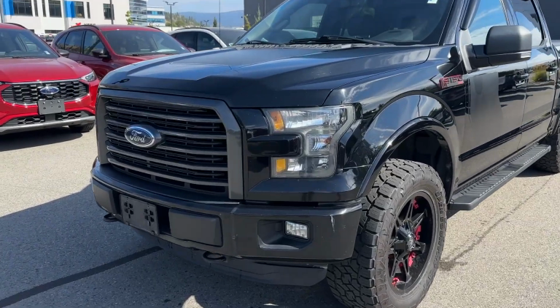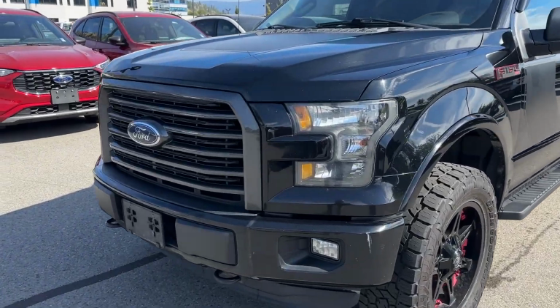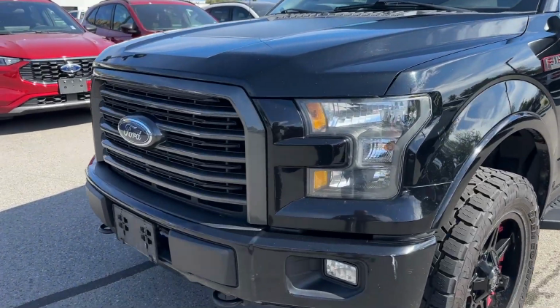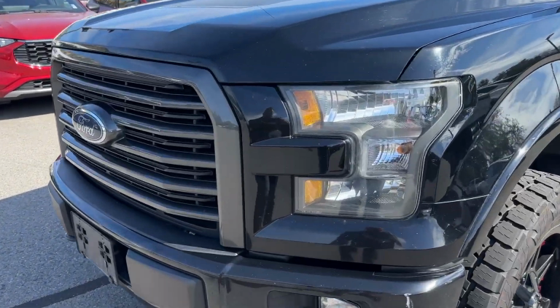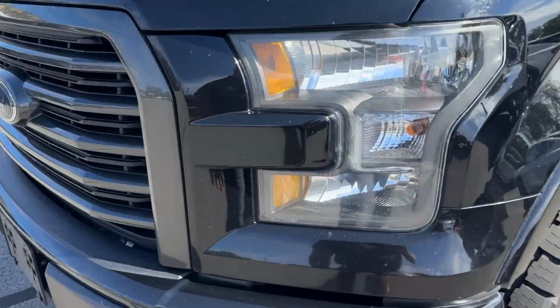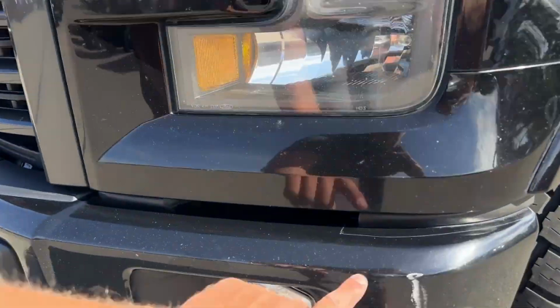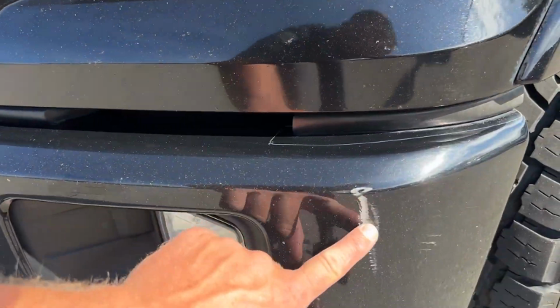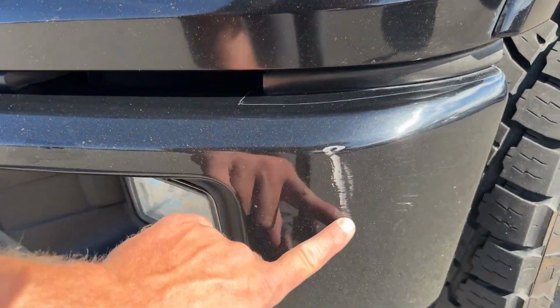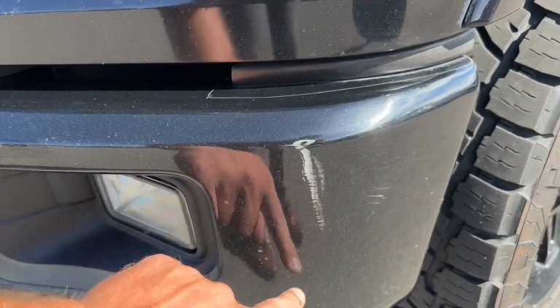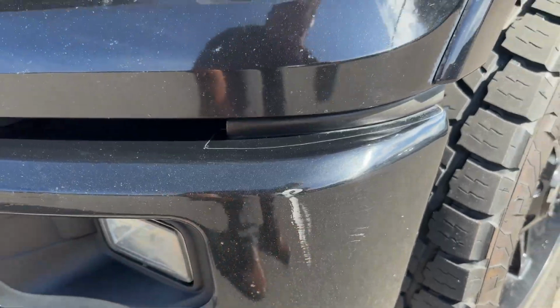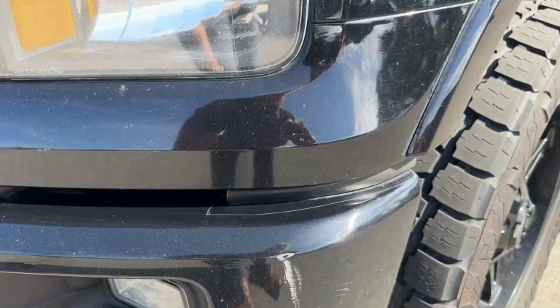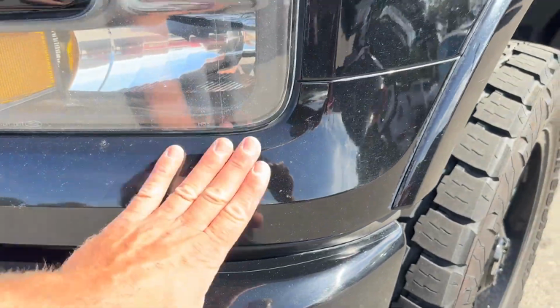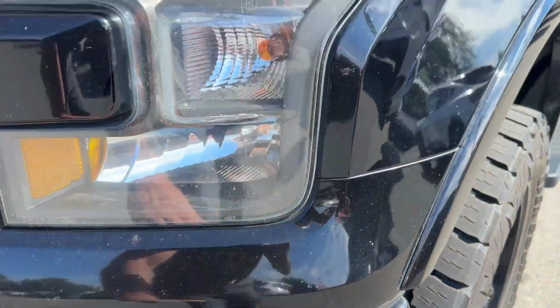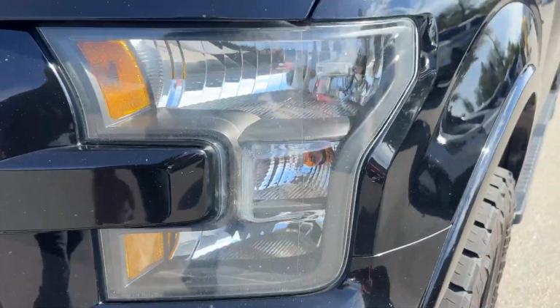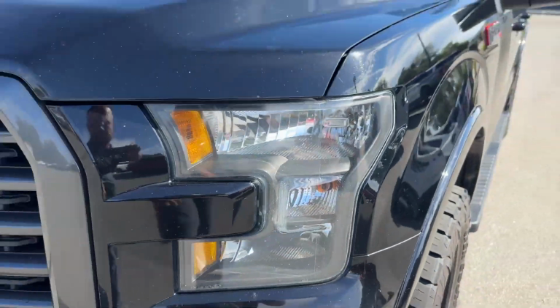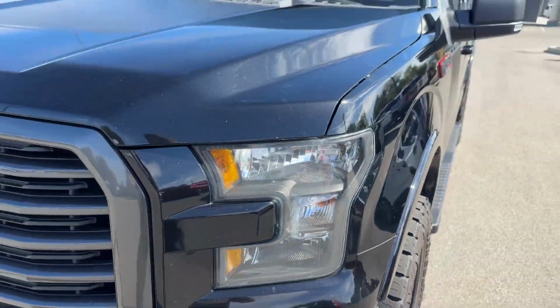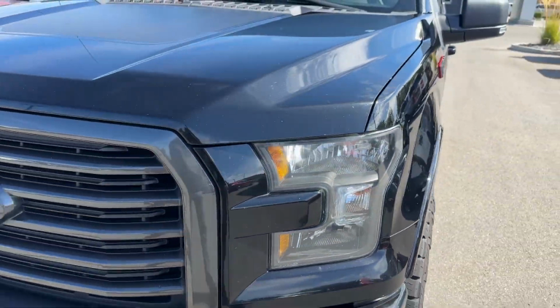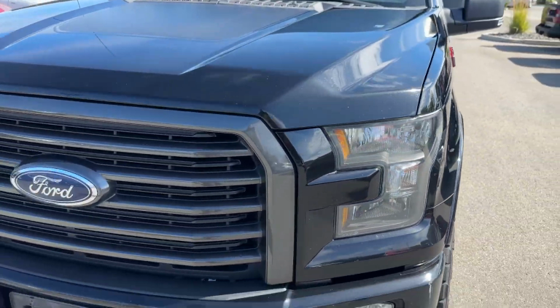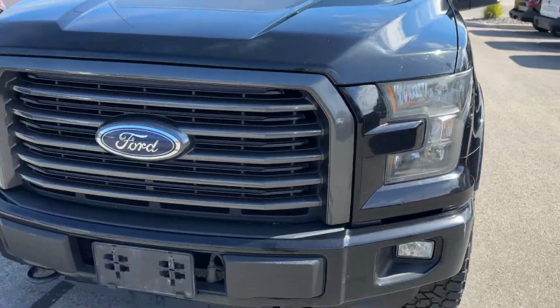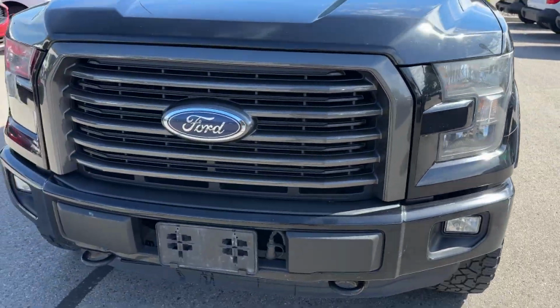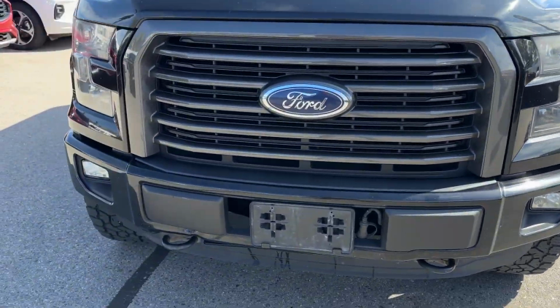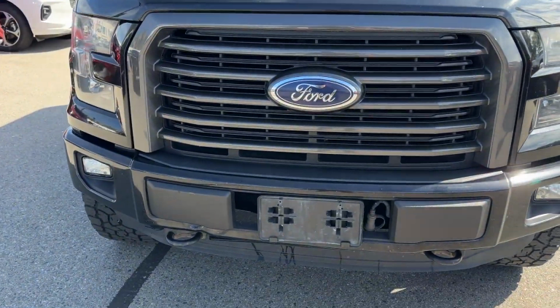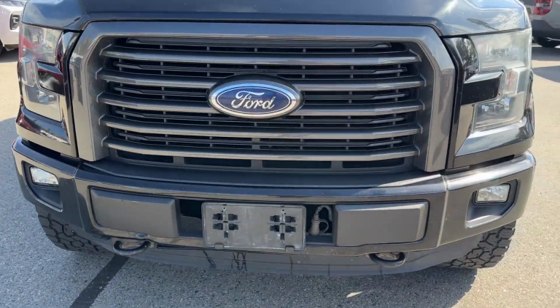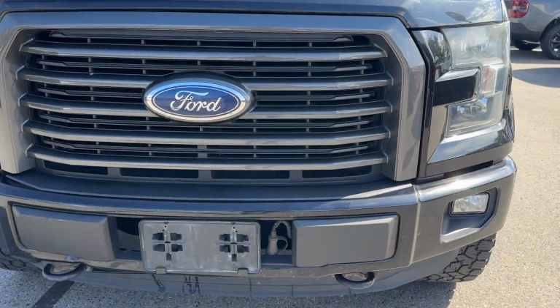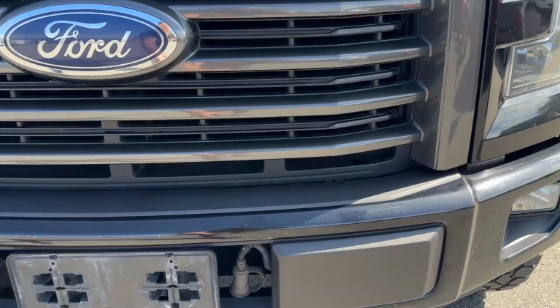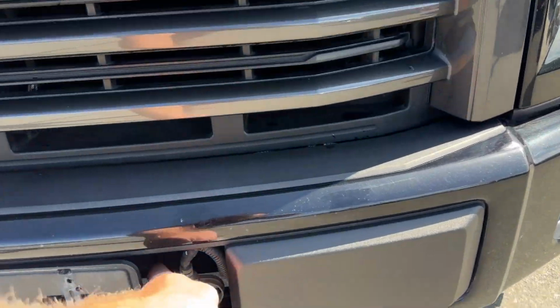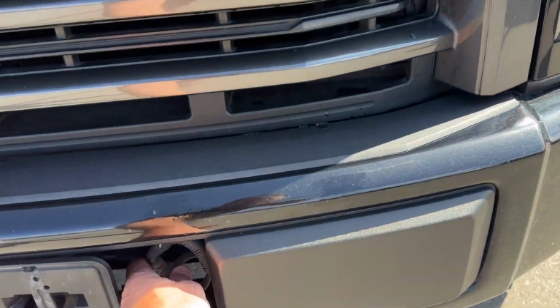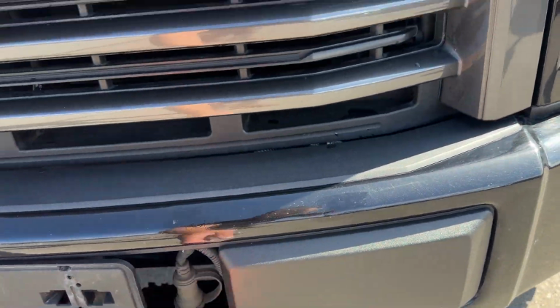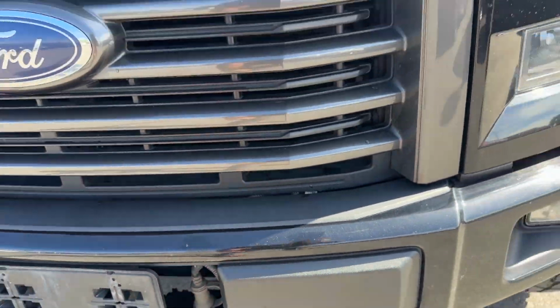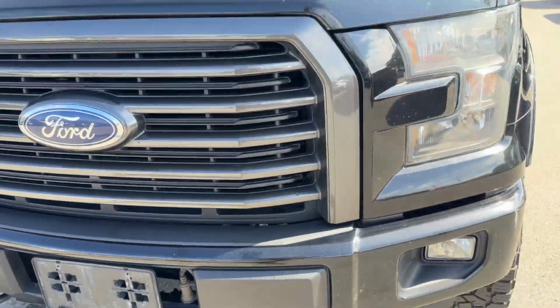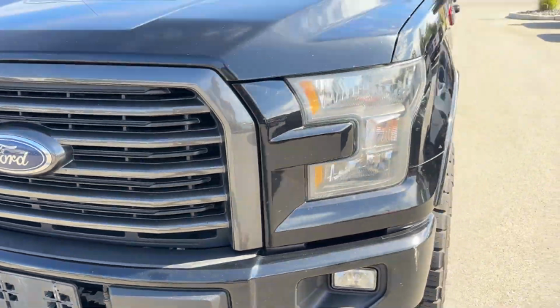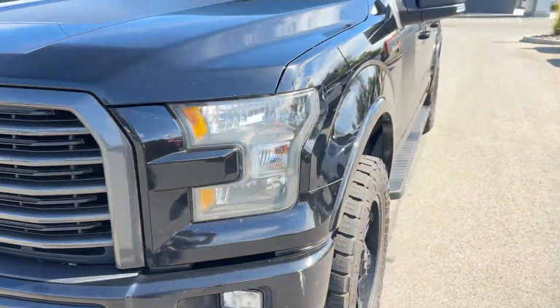Starting from the bumpers here, a light little scuff right there — normal wear on the front here. You got your block heater there.